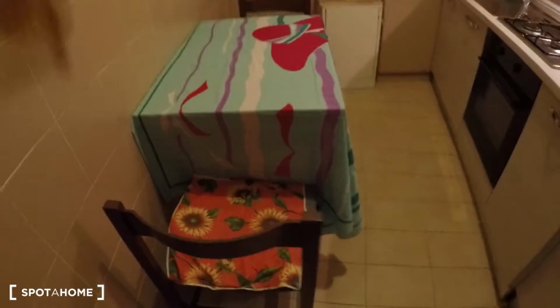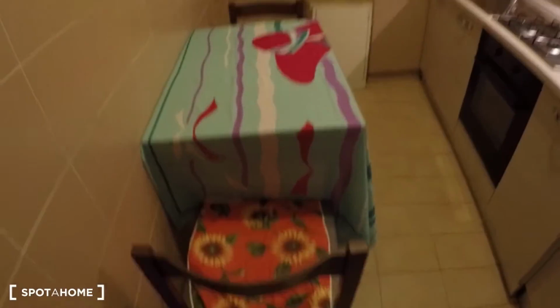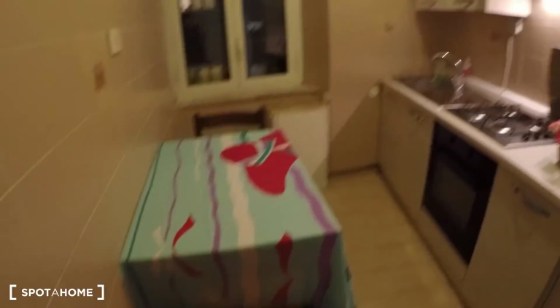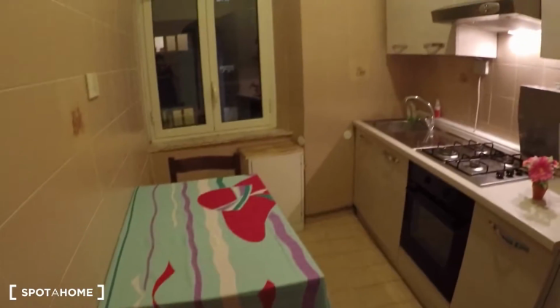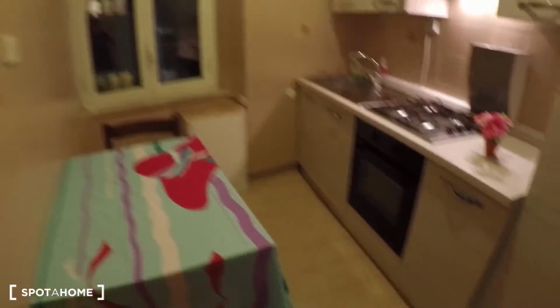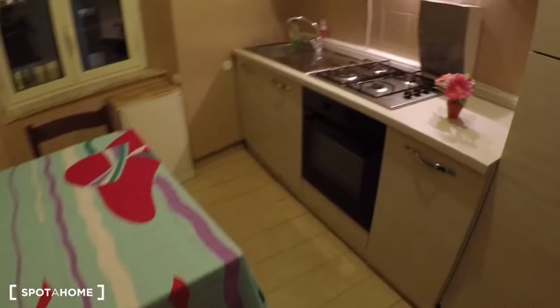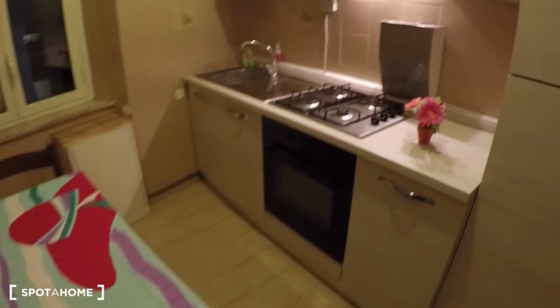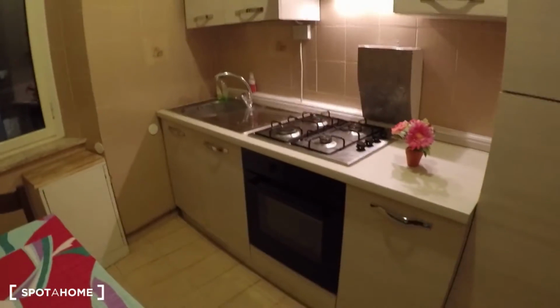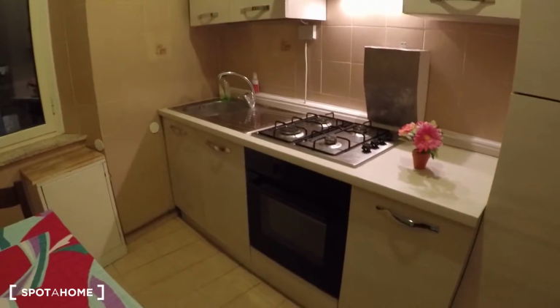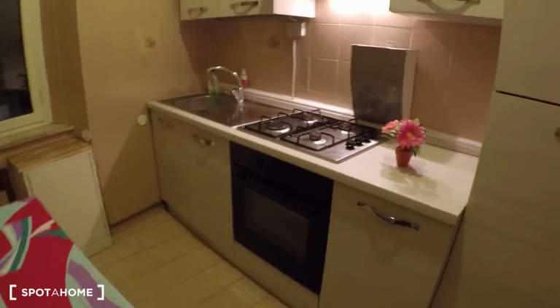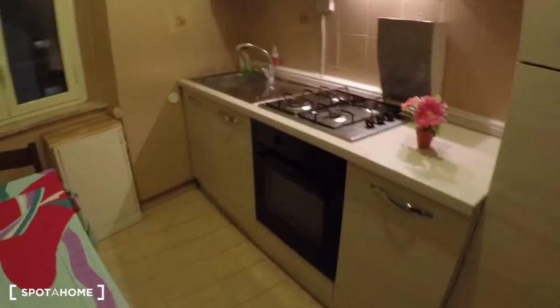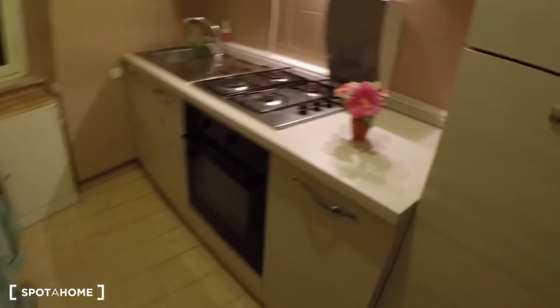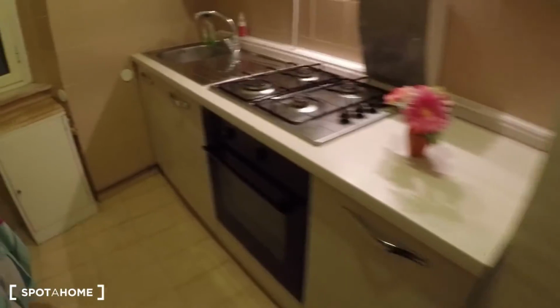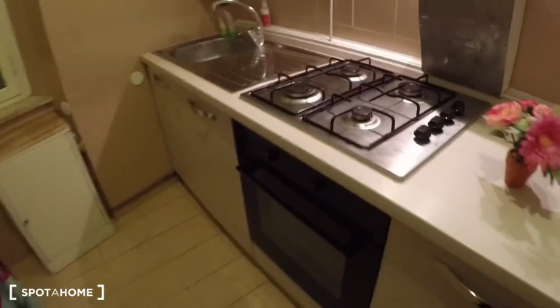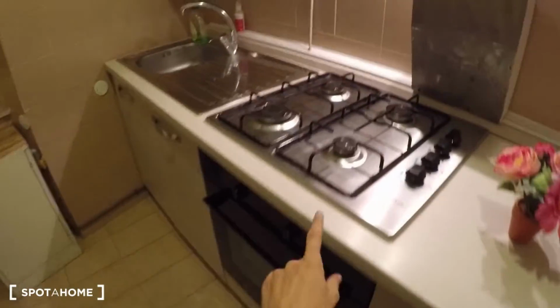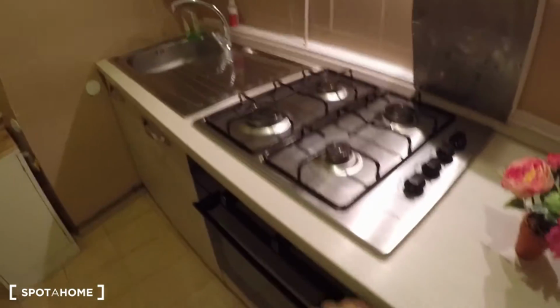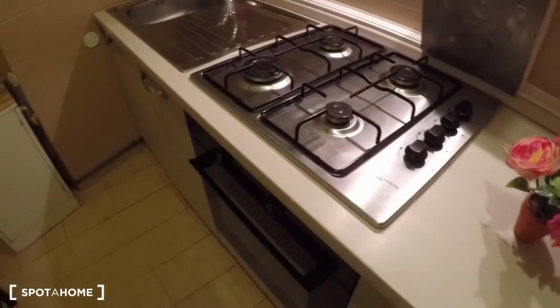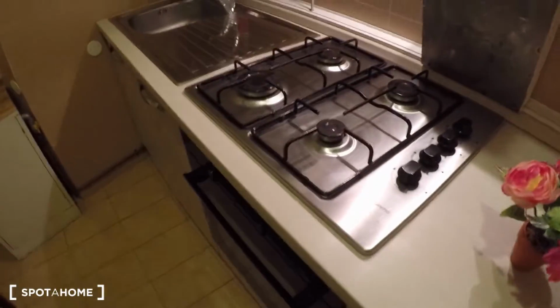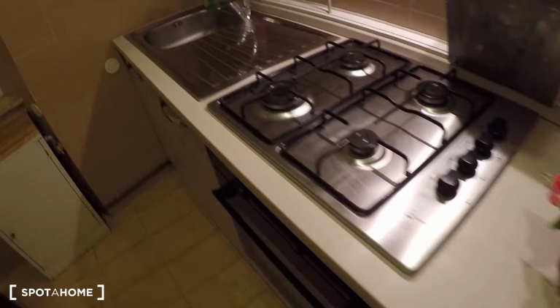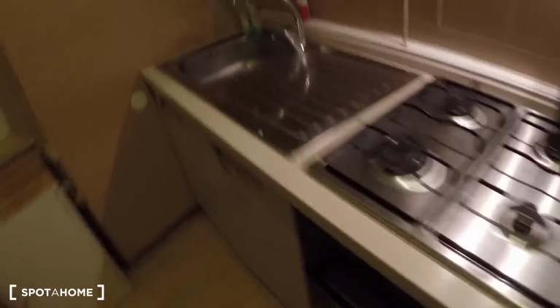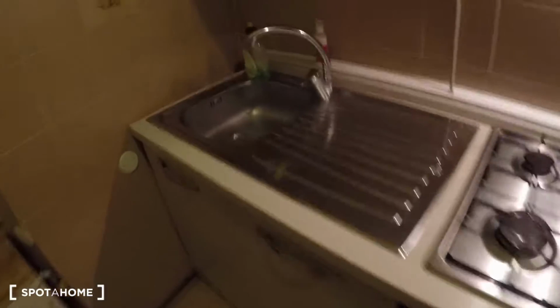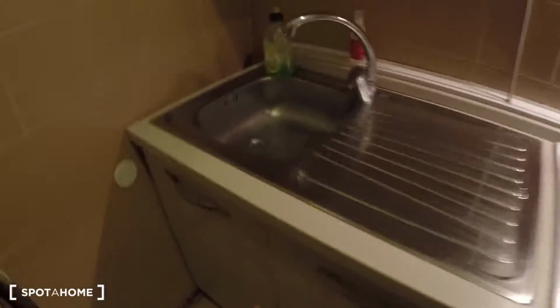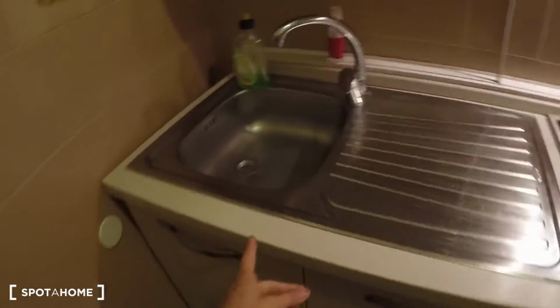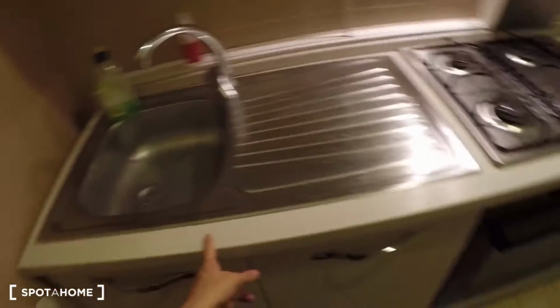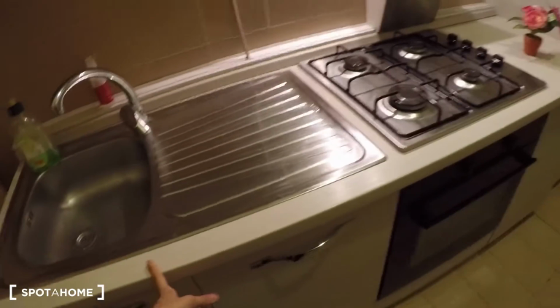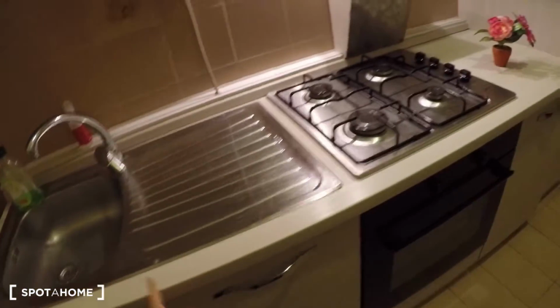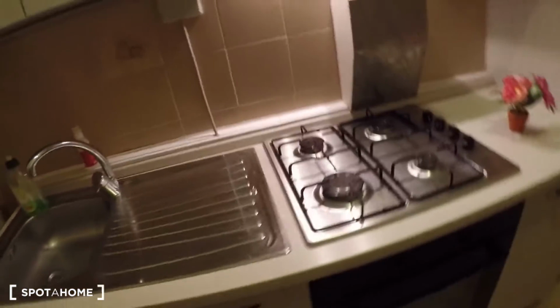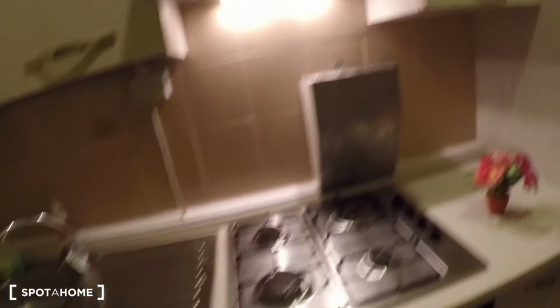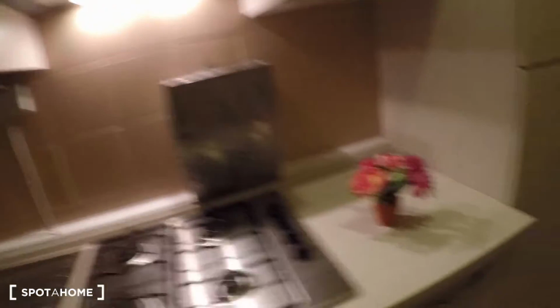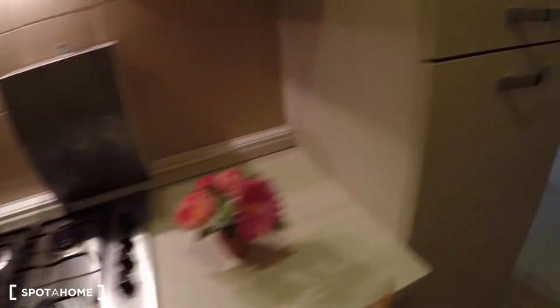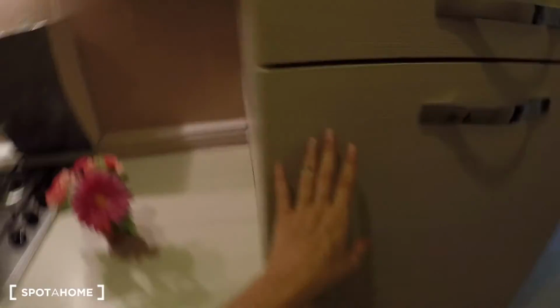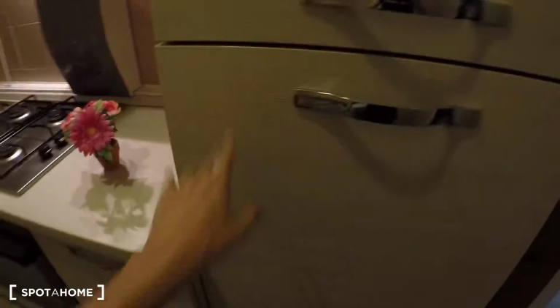Here we have a table for two. There is the oven and stove. Over here we have the sink, and here we have the fridge.